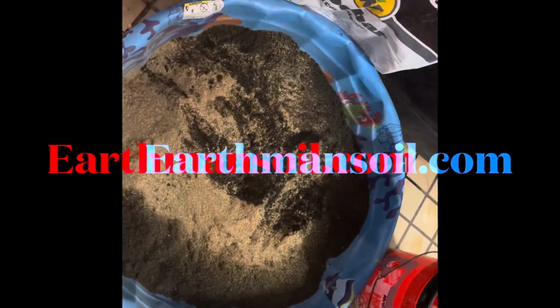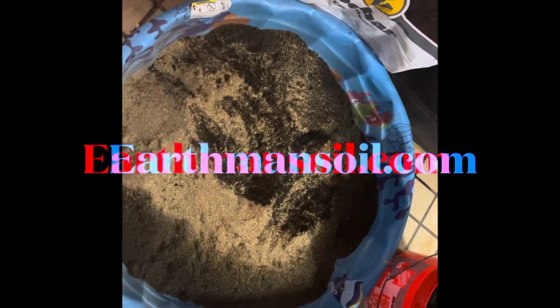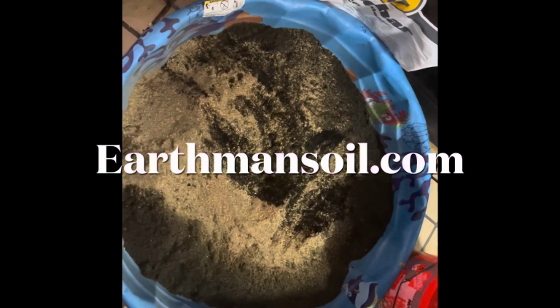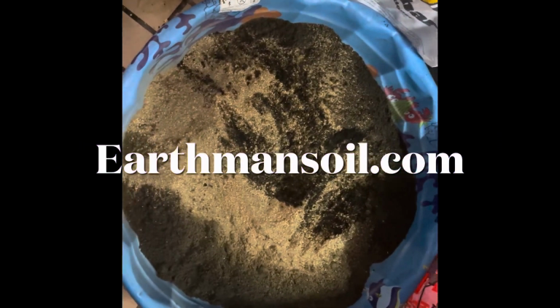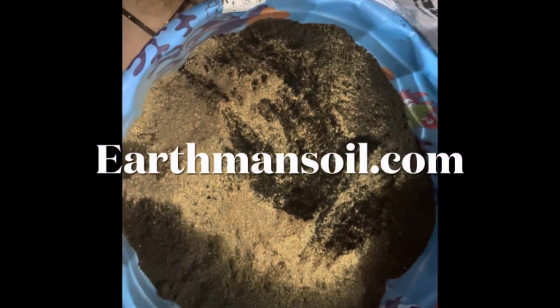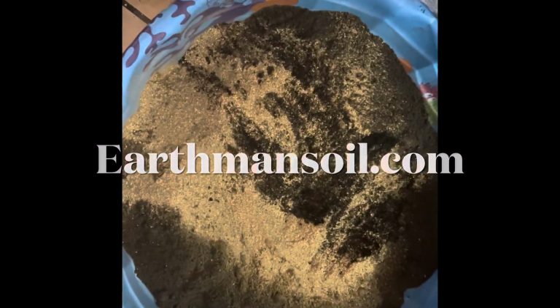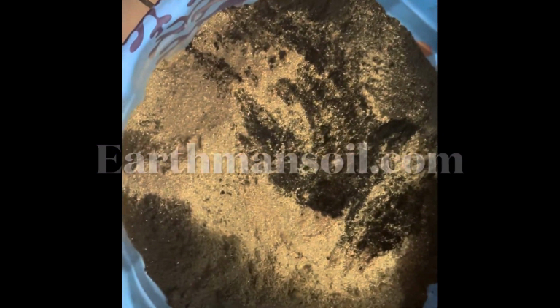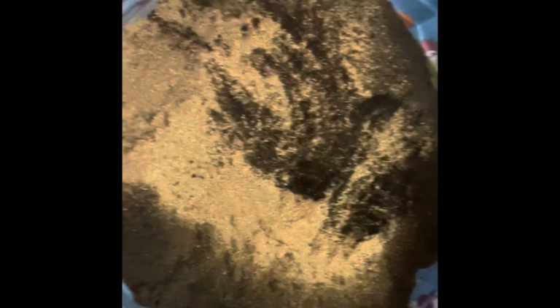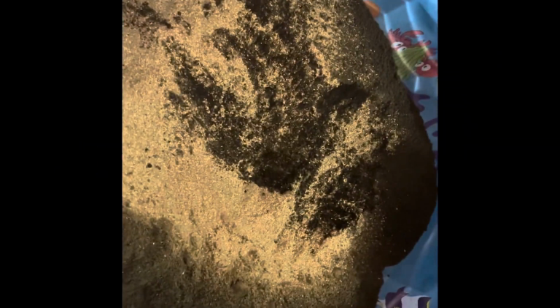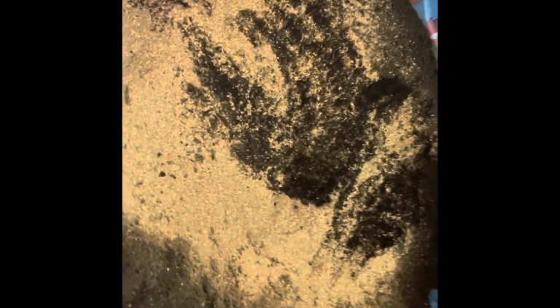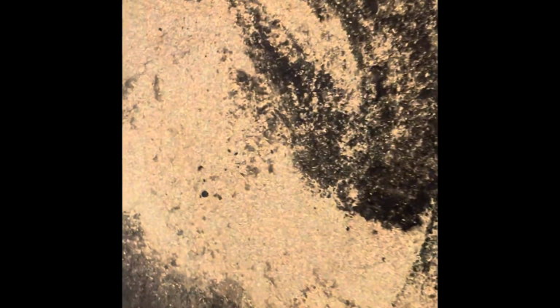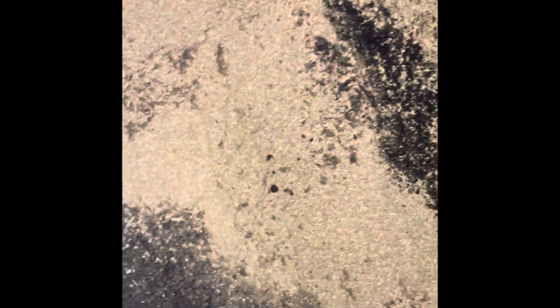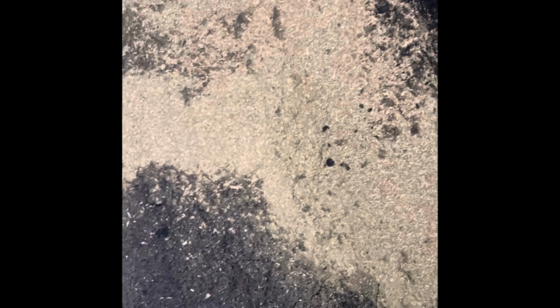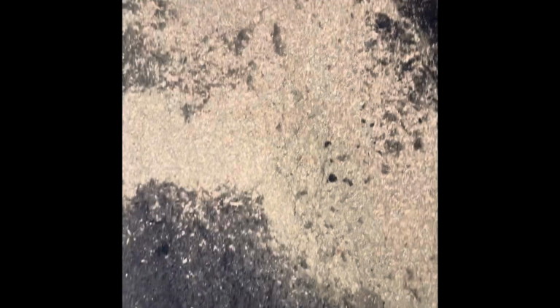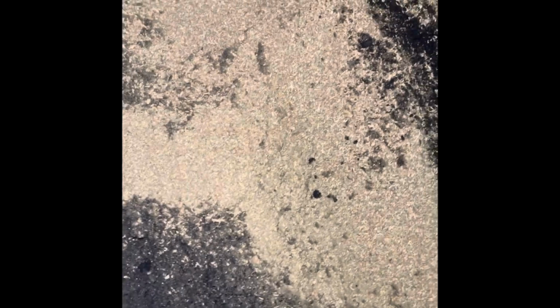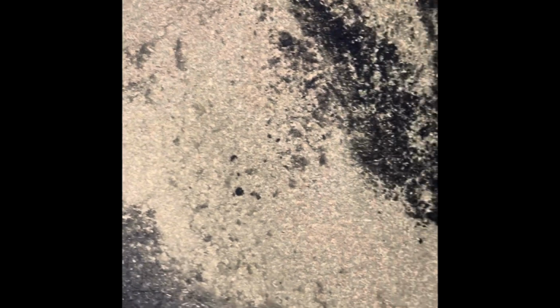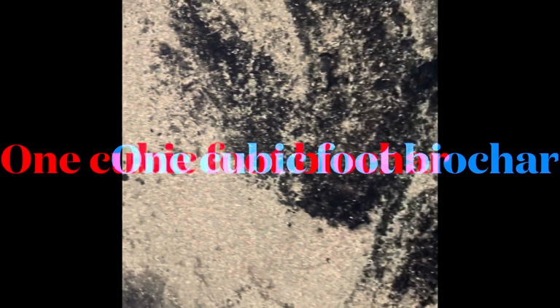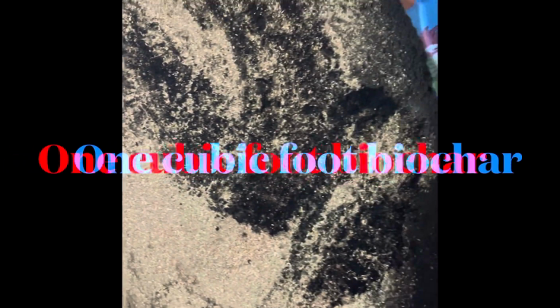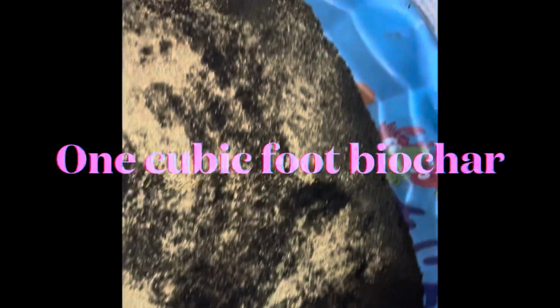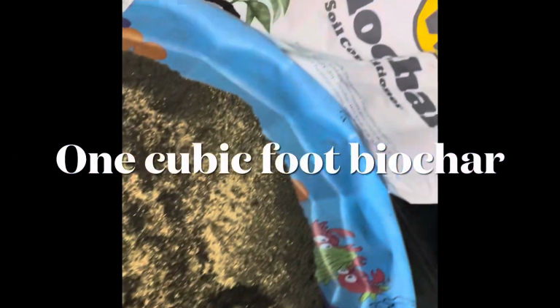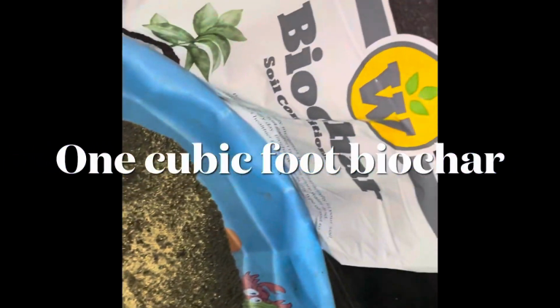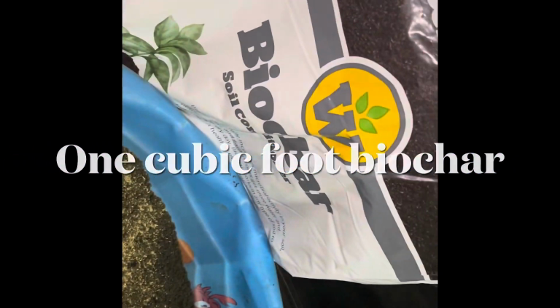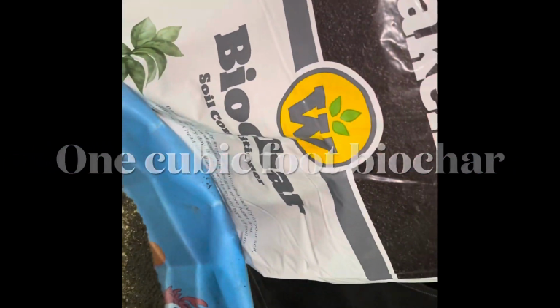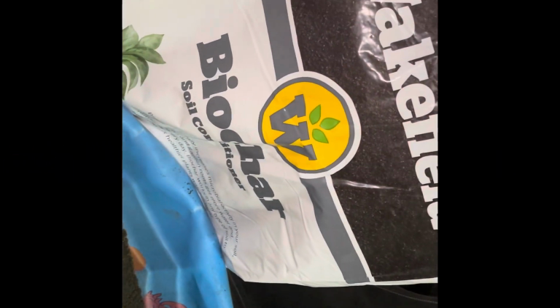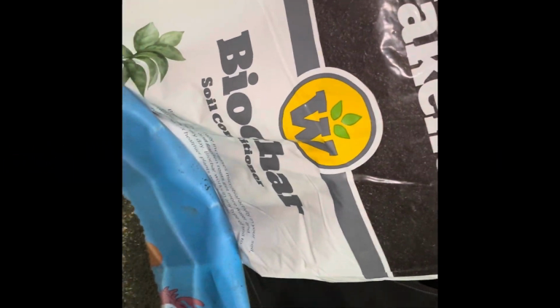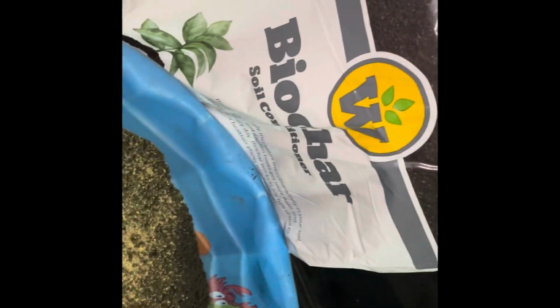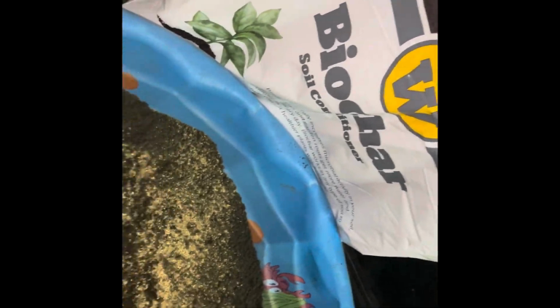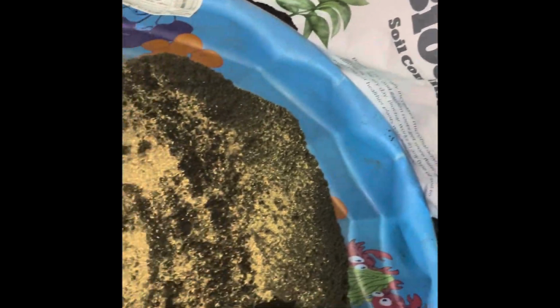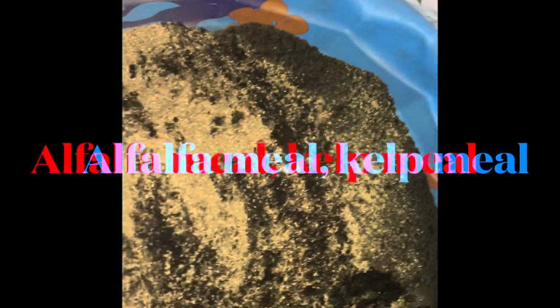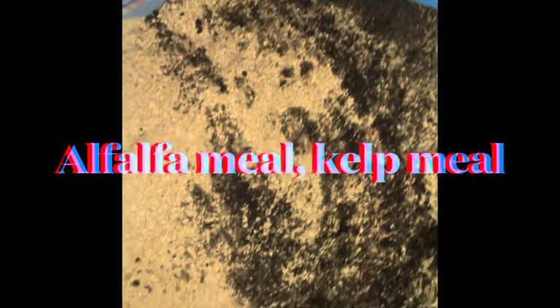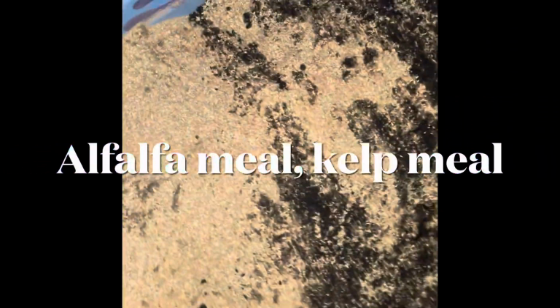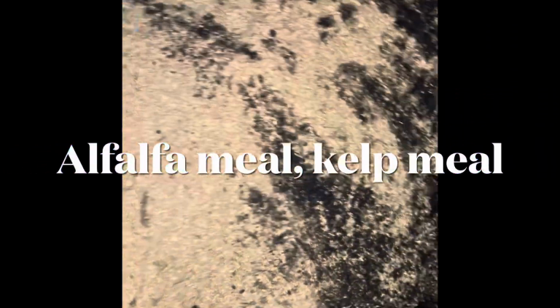Greetings, this is Earthman from earthmansoil.com. God bless you guys and I hope everything is growing well with you today. What we're looking at here is one cubic foot of biochar that is uncharged.